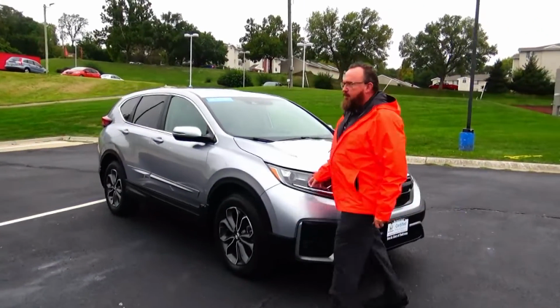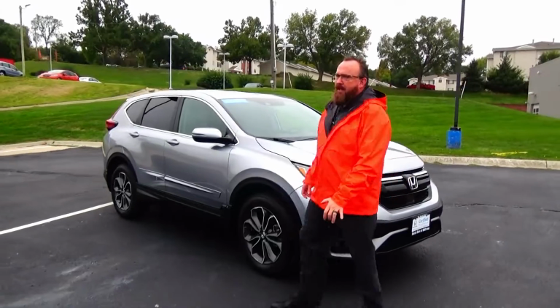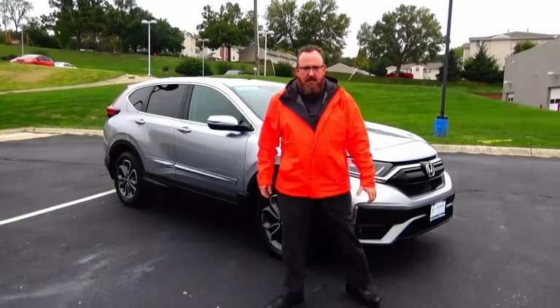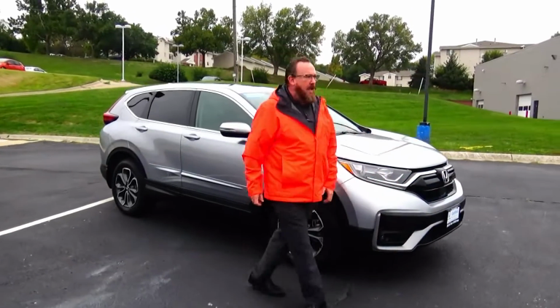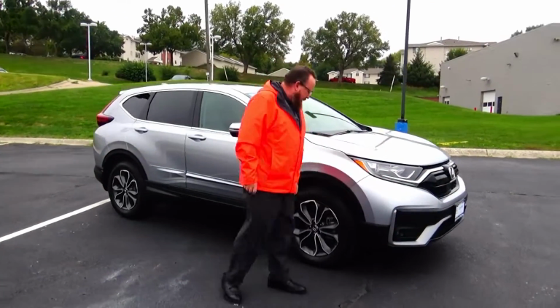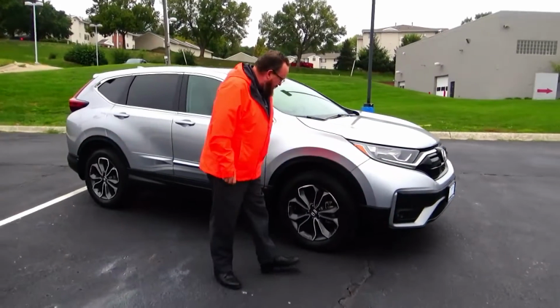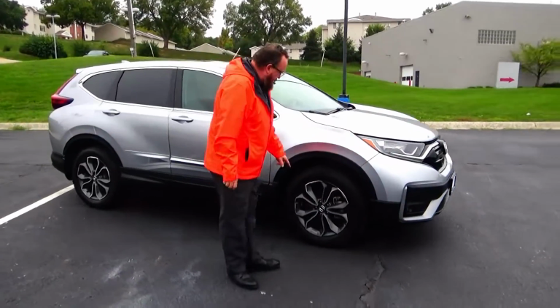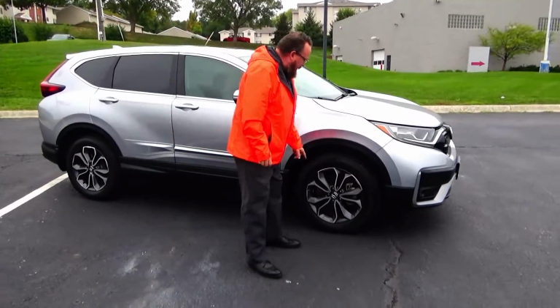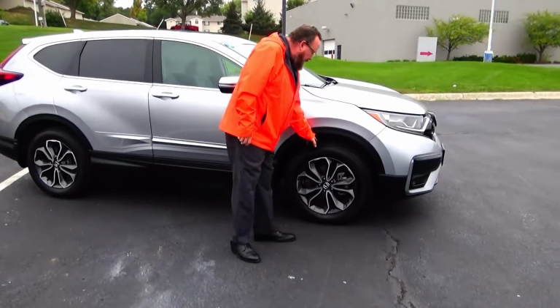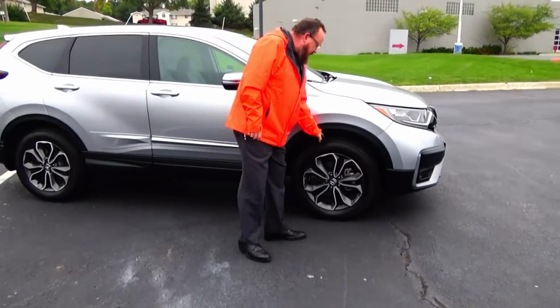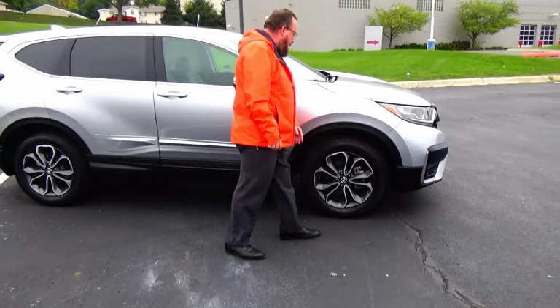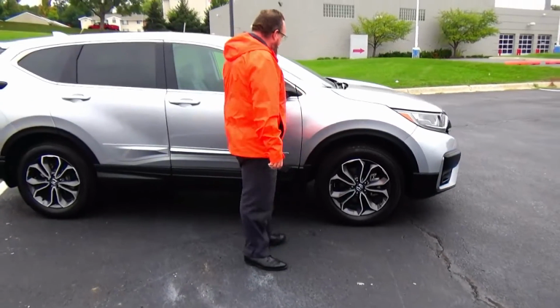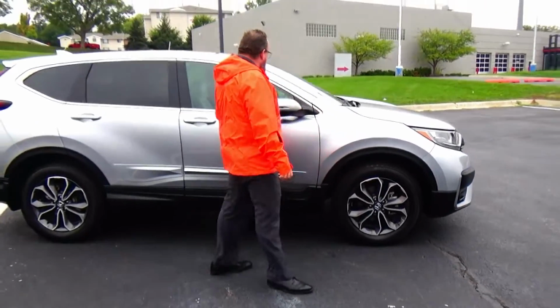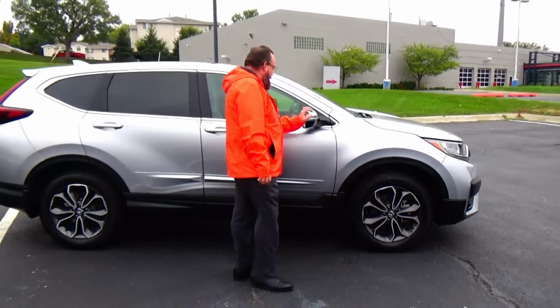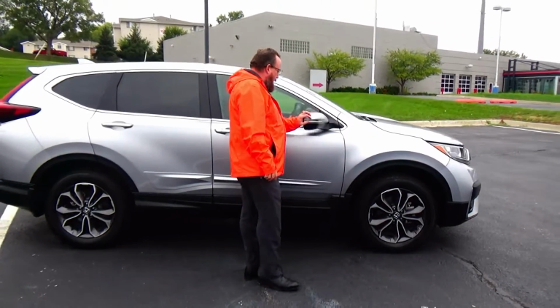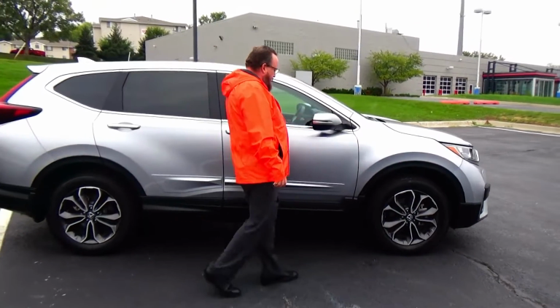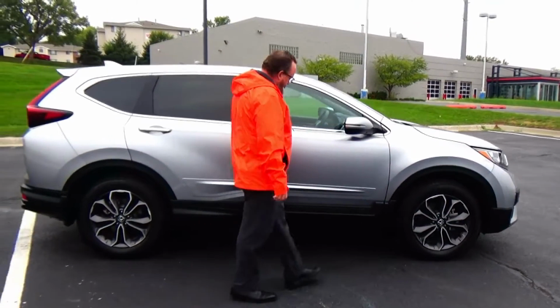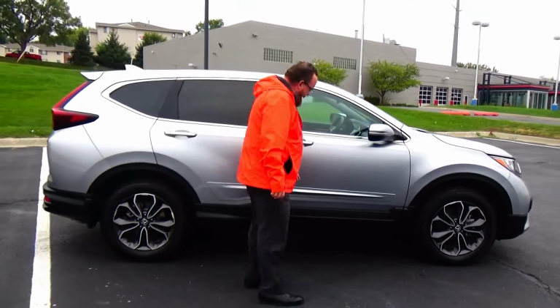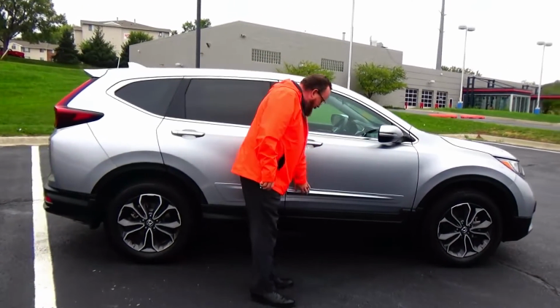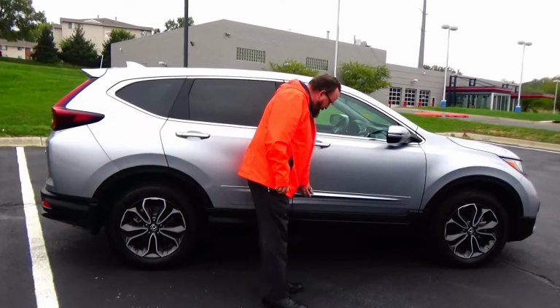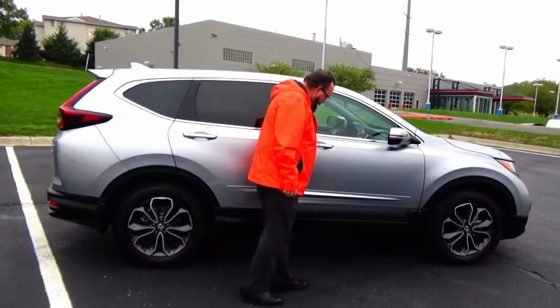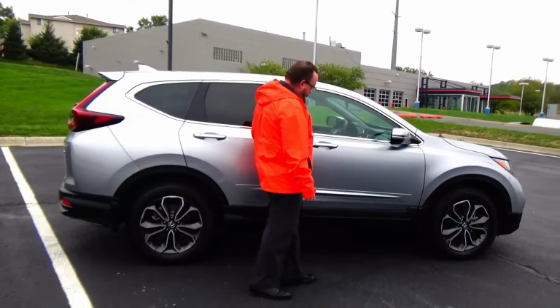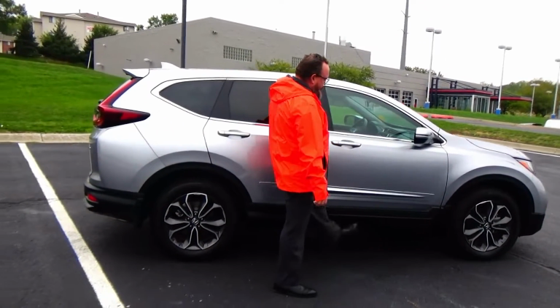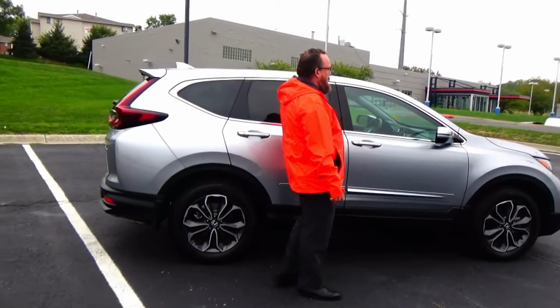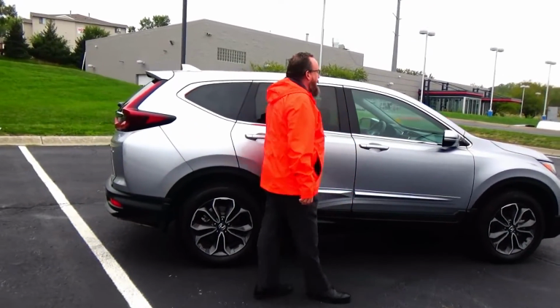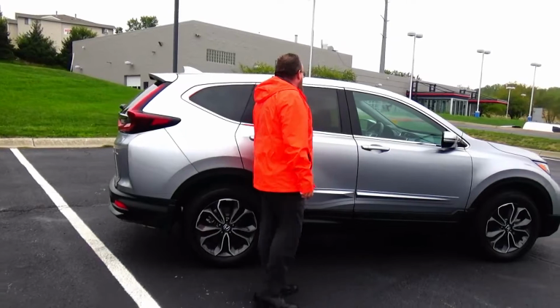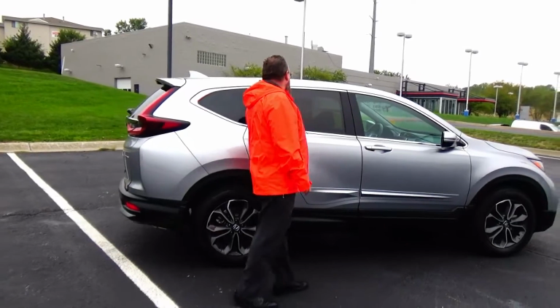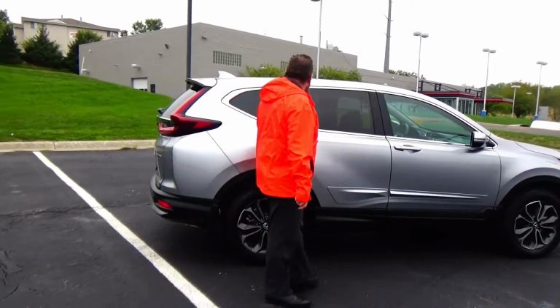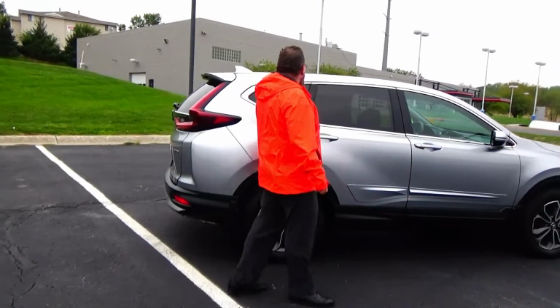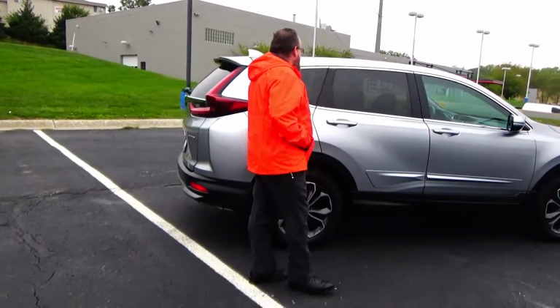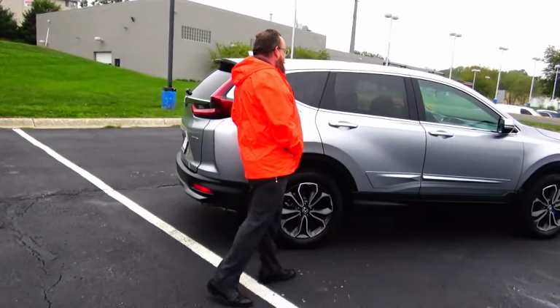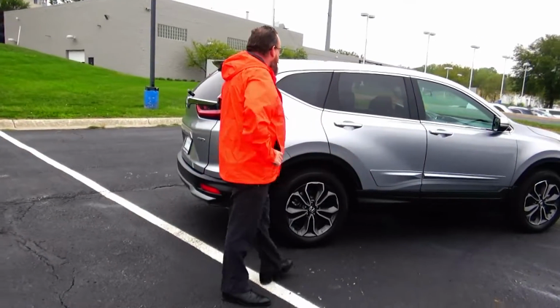18-inch multi-spoke alloy wheels with lots of tread on the tires, breakaway mirrors, reinforced door beams, body side molding to help protect against door dings, dyed rocker panels to help protect against rock chips, and solar ray tinted glass.